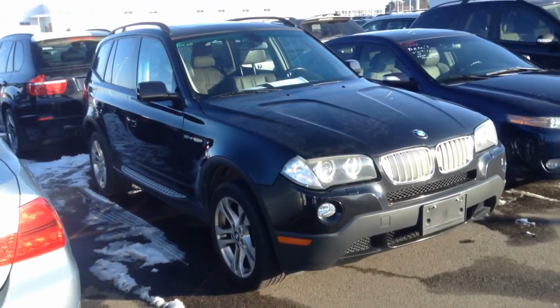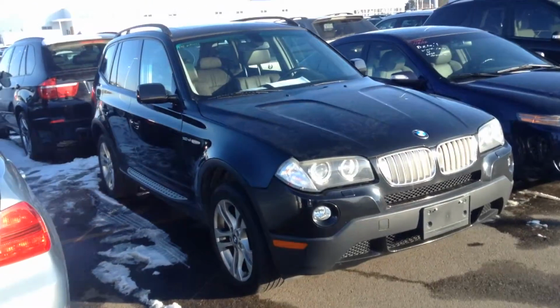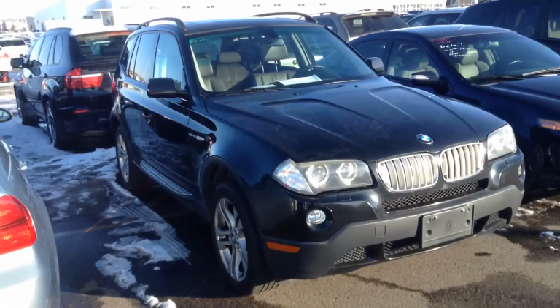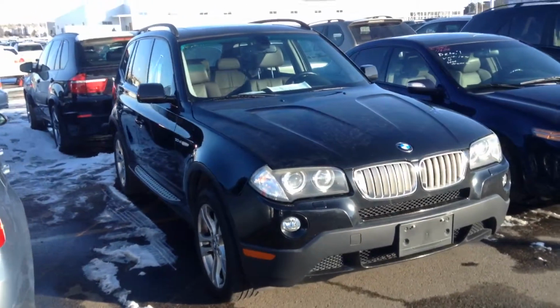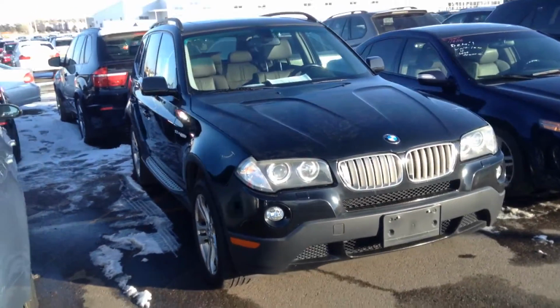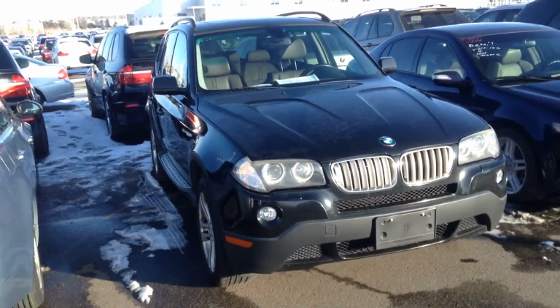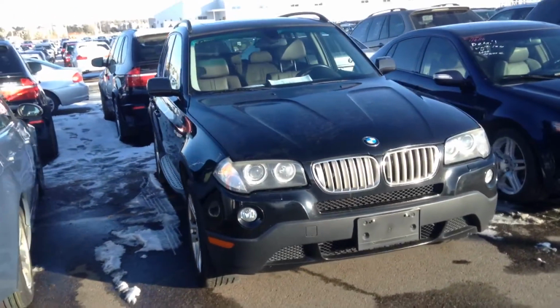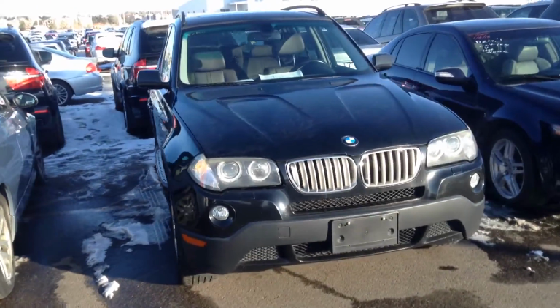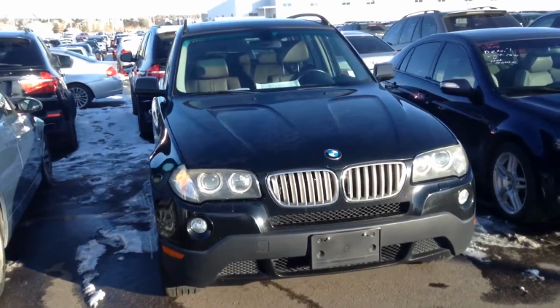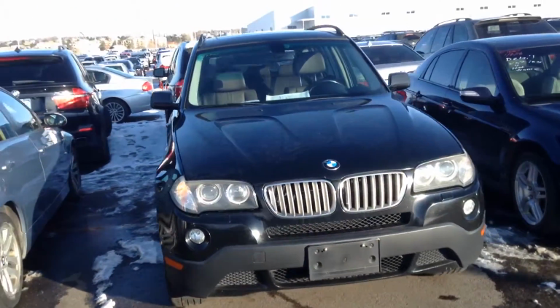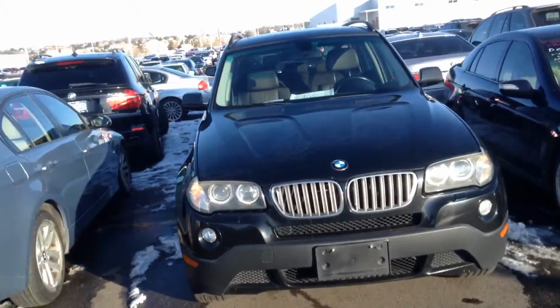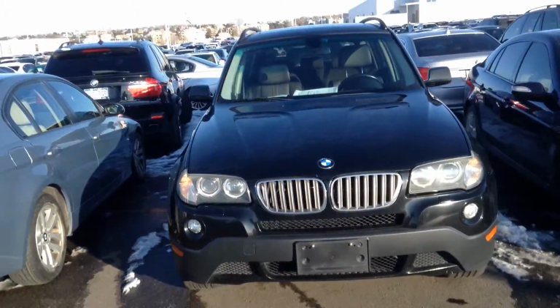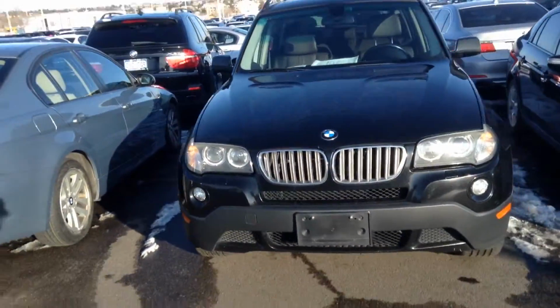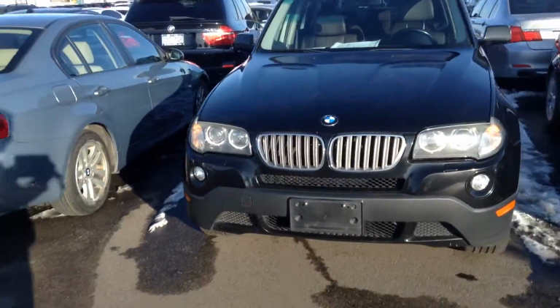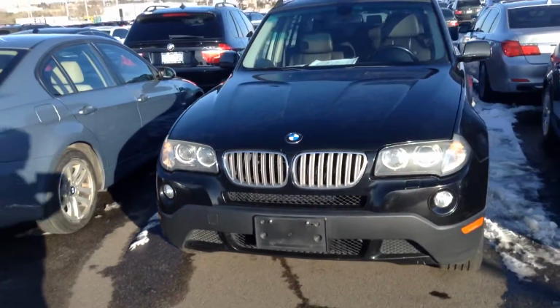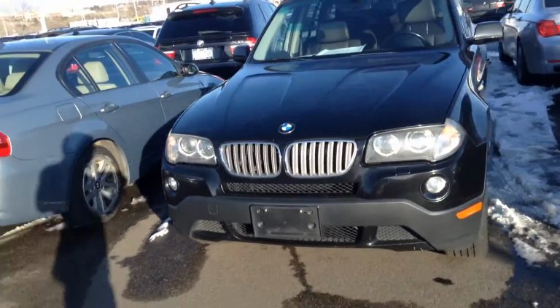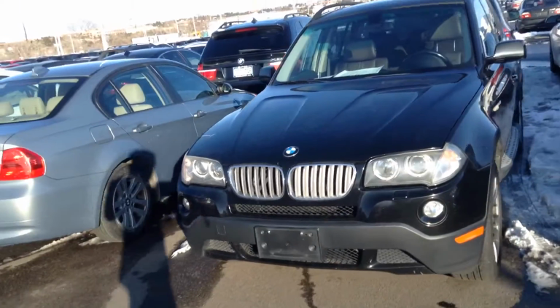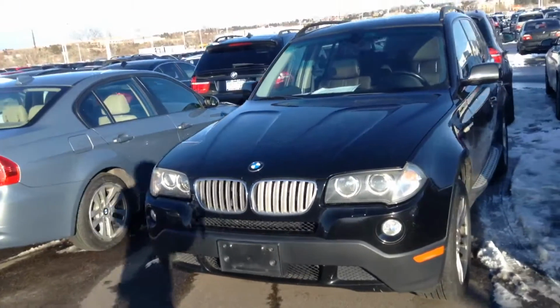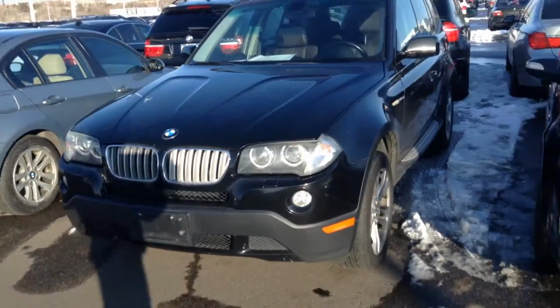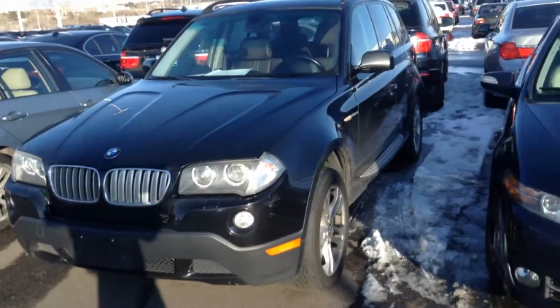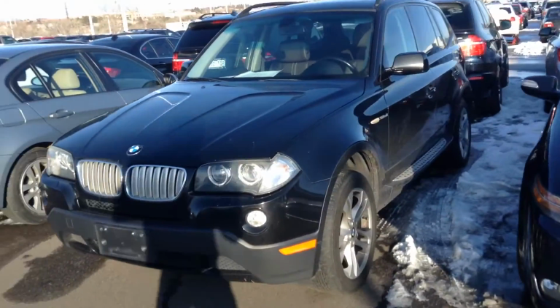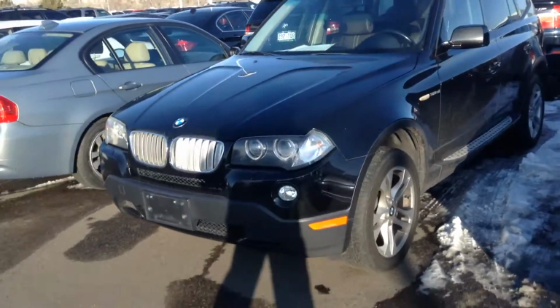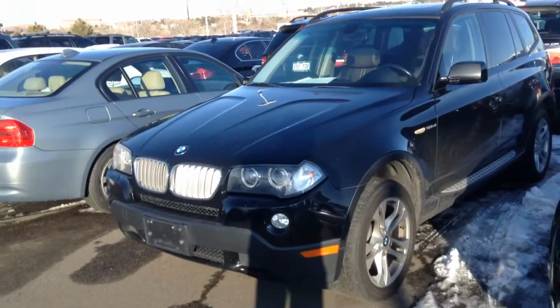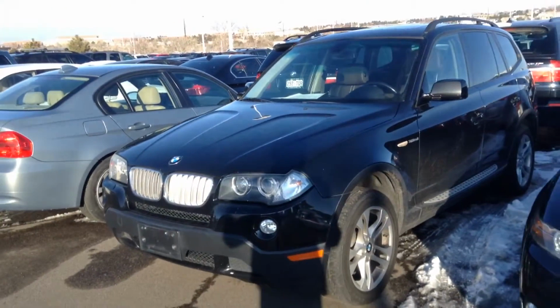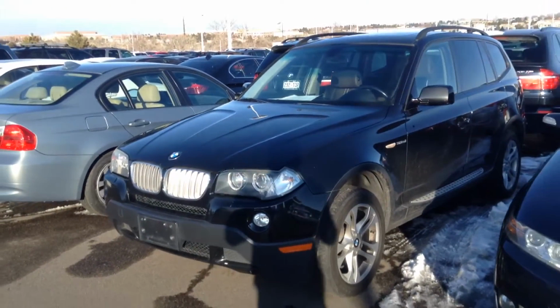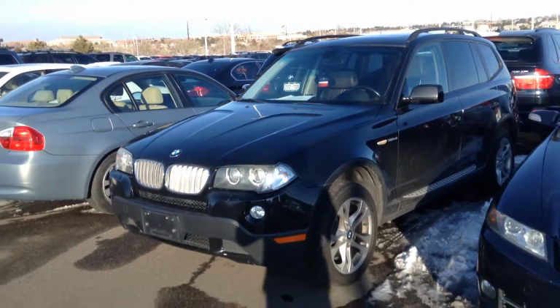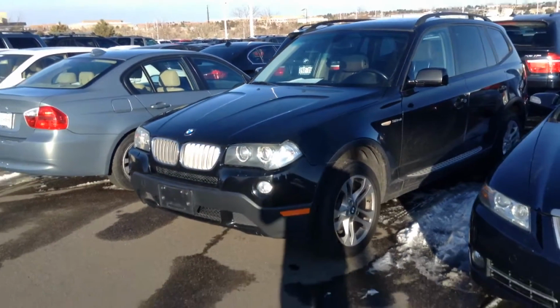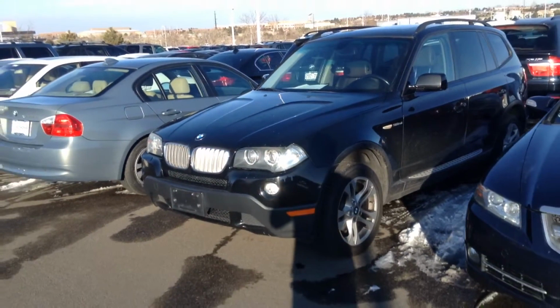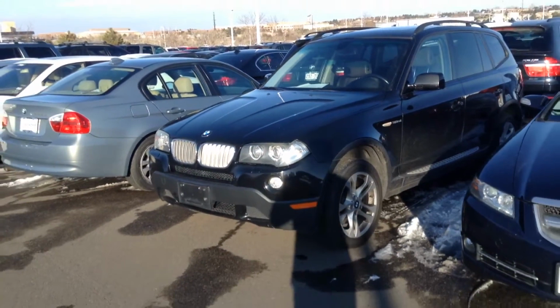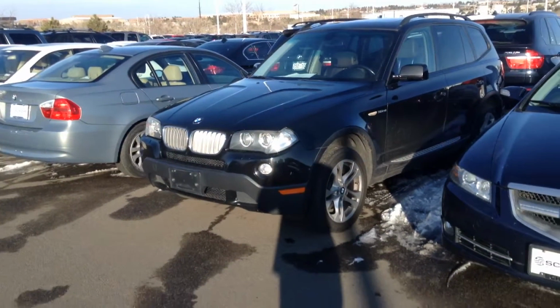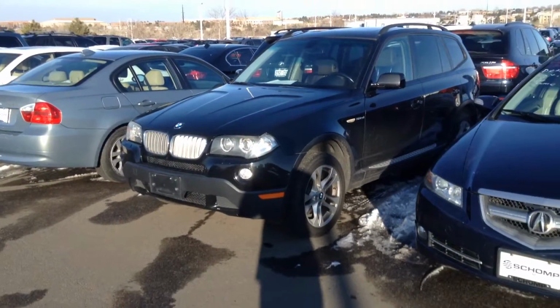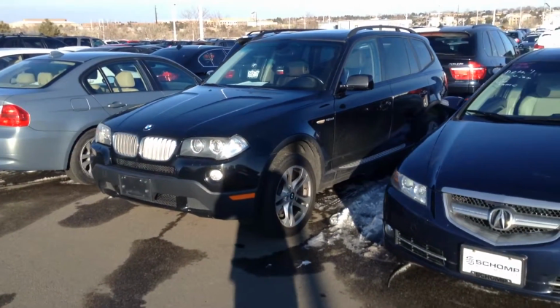Hi Berkley, Jeff Teicher here at Champion W. I'm going to send a quick video of the X3 you inquired about. You couldn't see a lot of pictures of it online,